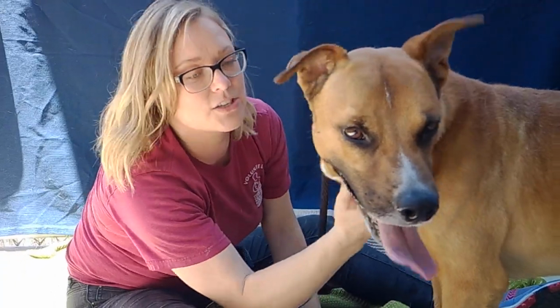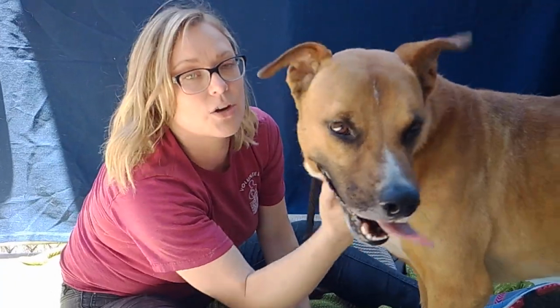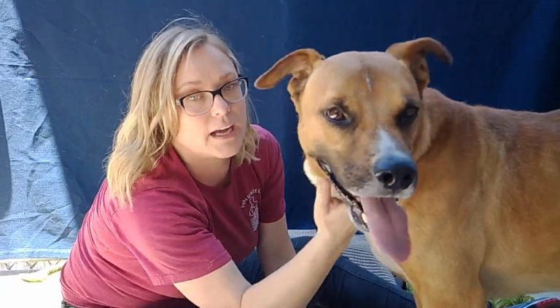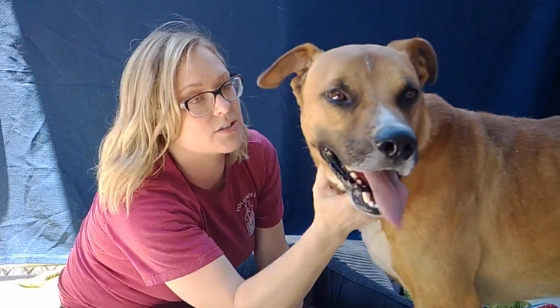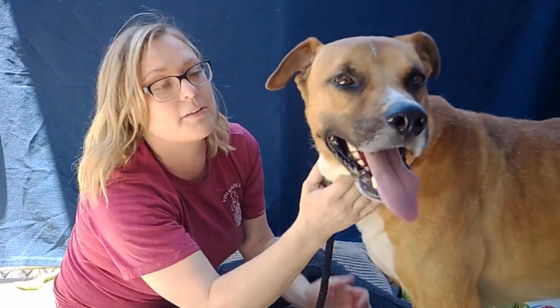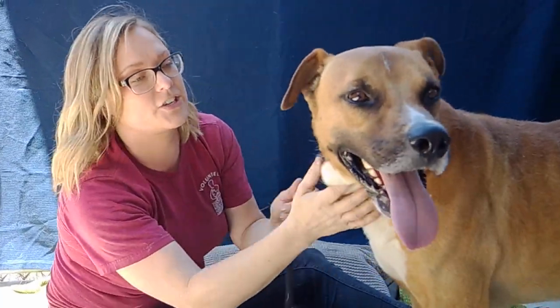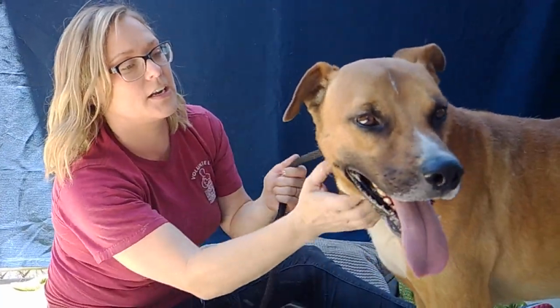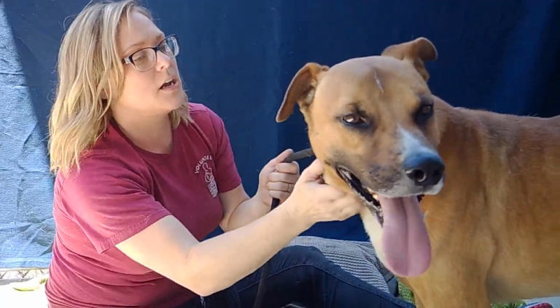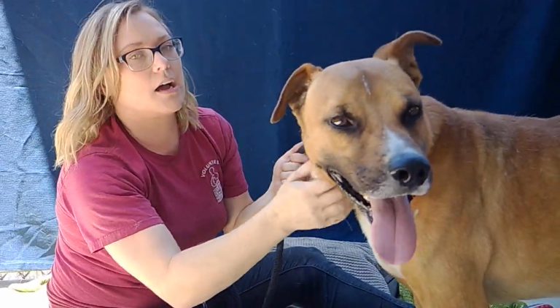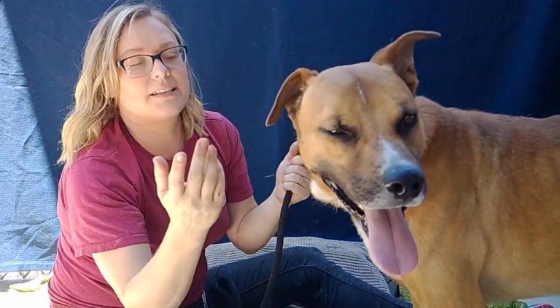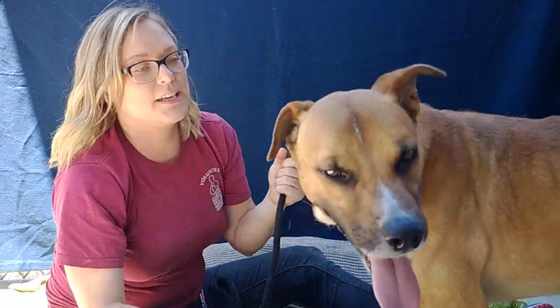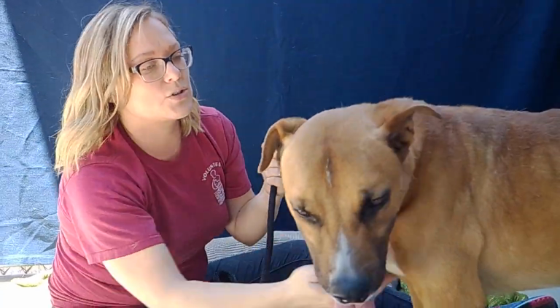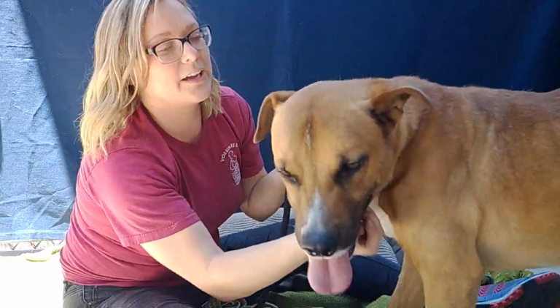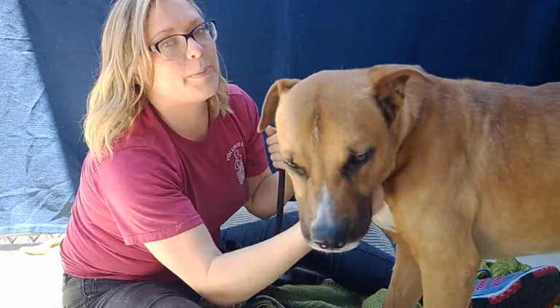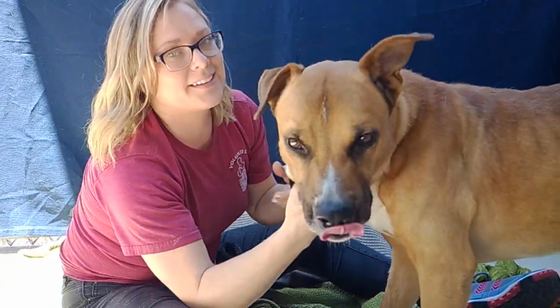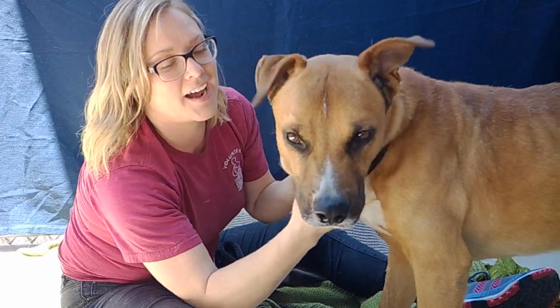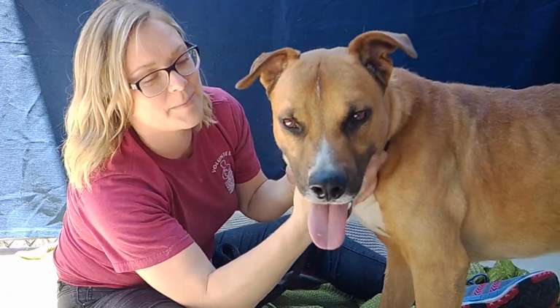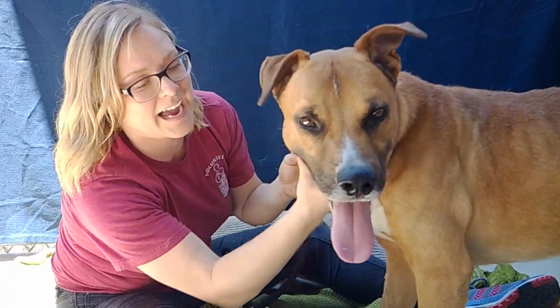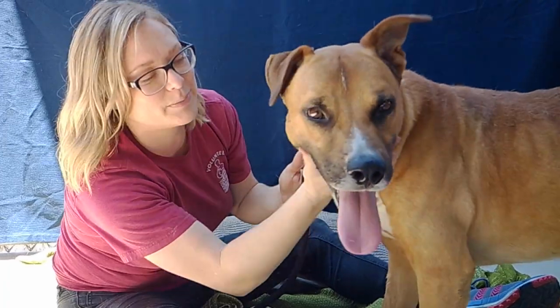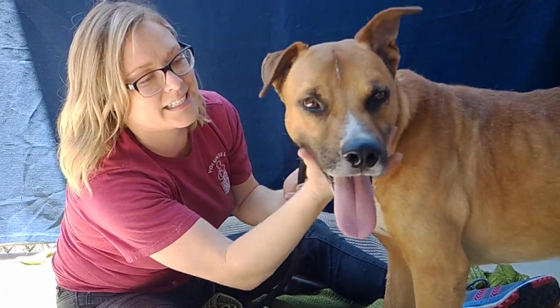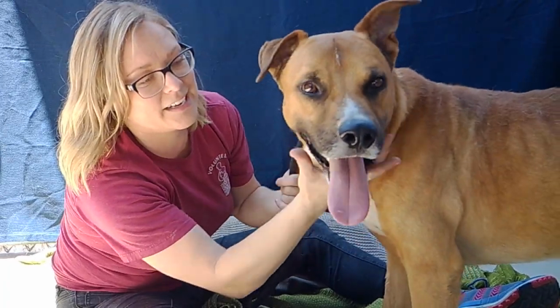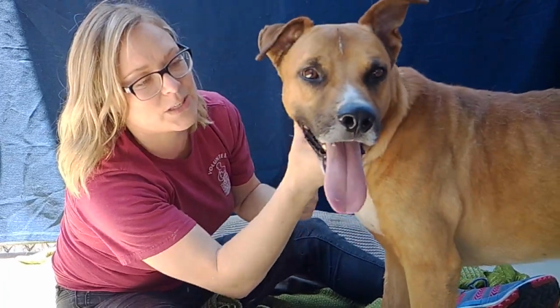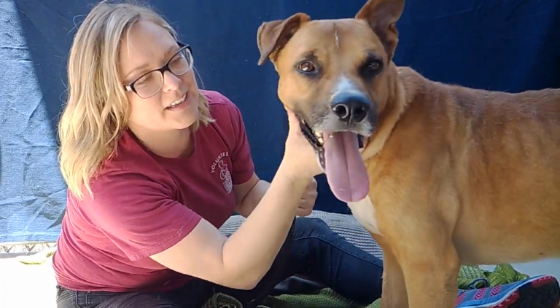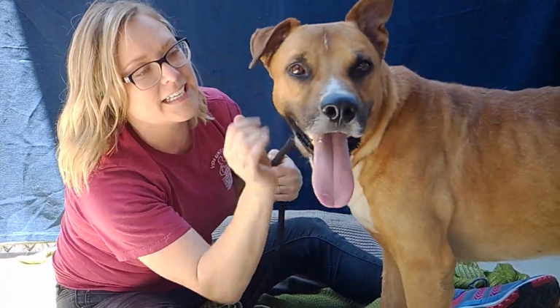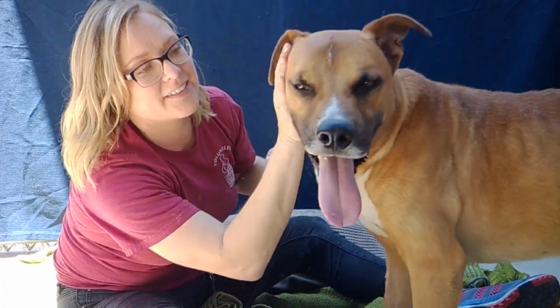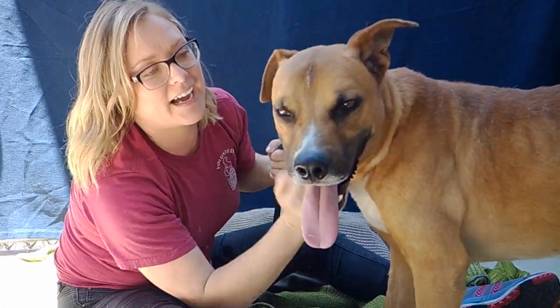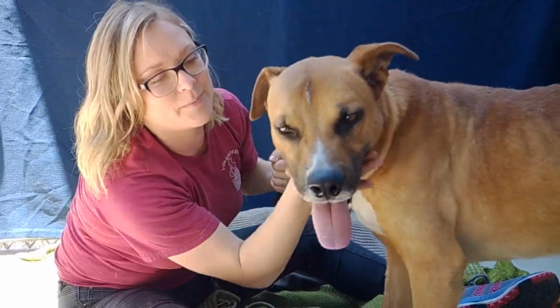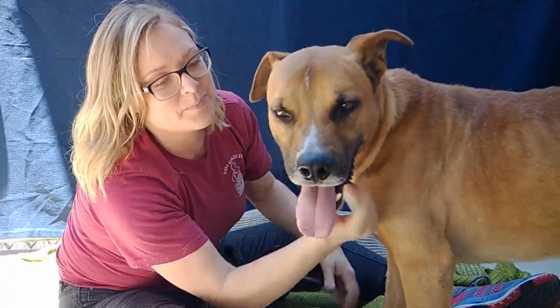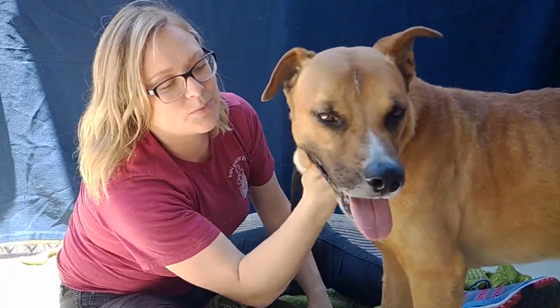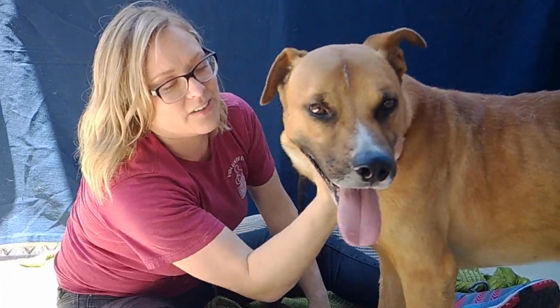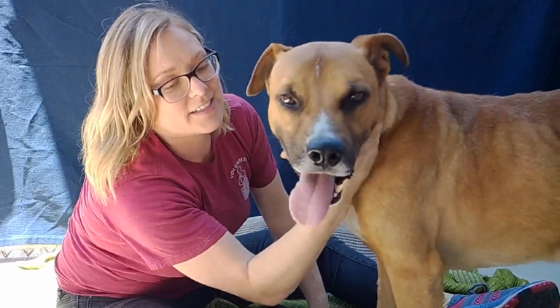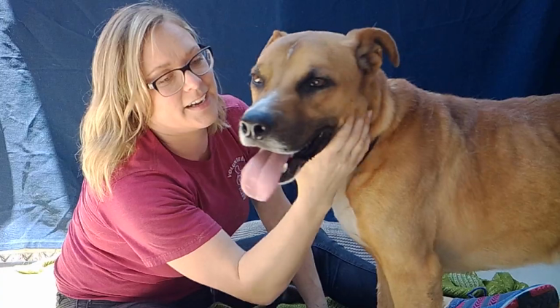But he's so loving, so affectionate. He's just really open. He's kind of a blank slate. No one's really taken the time to really invest in him.